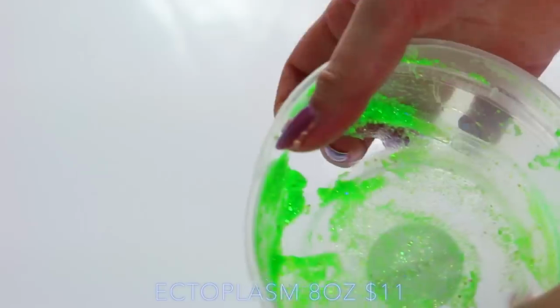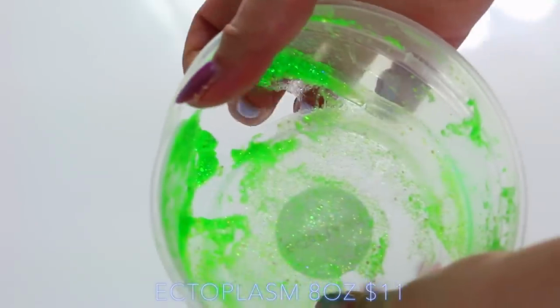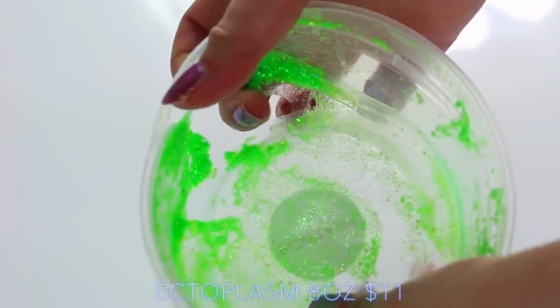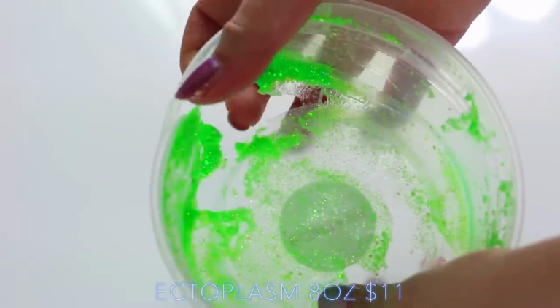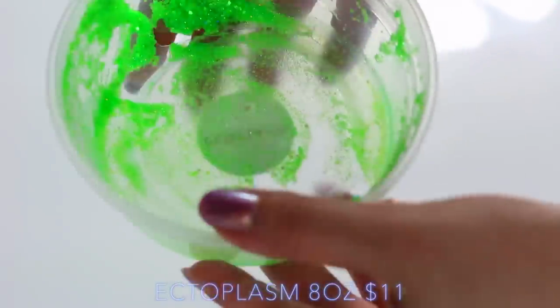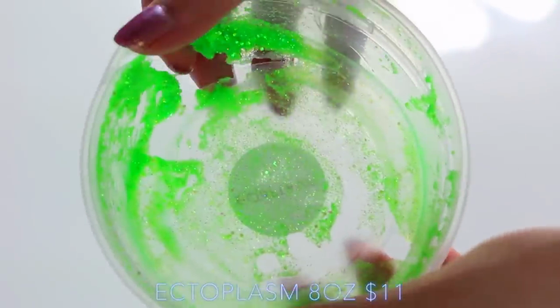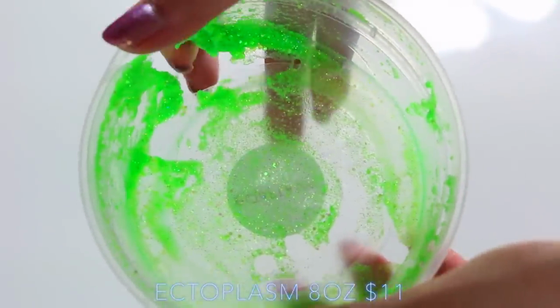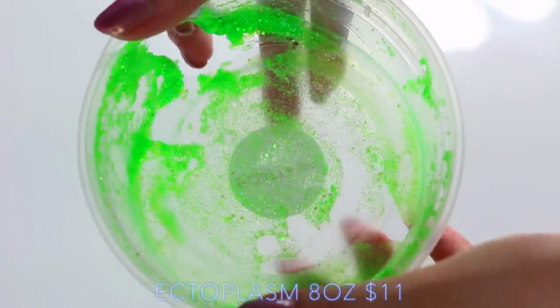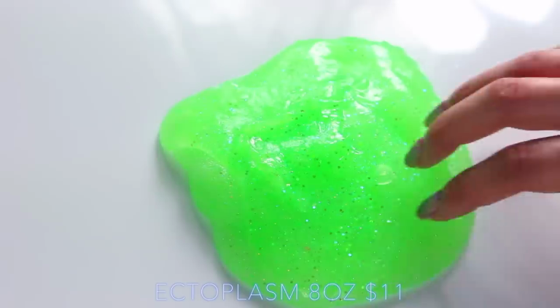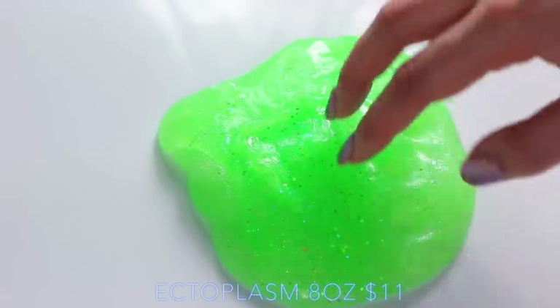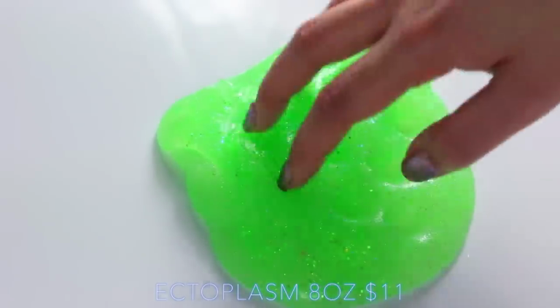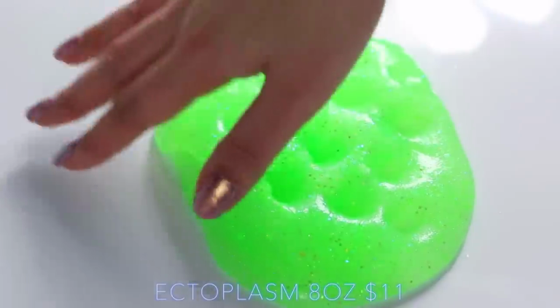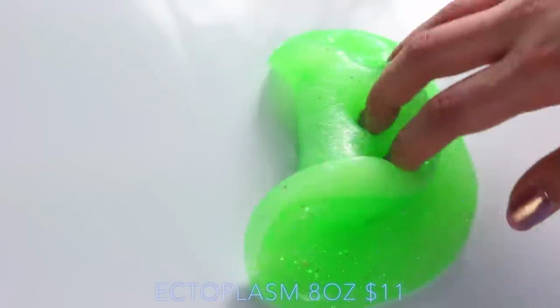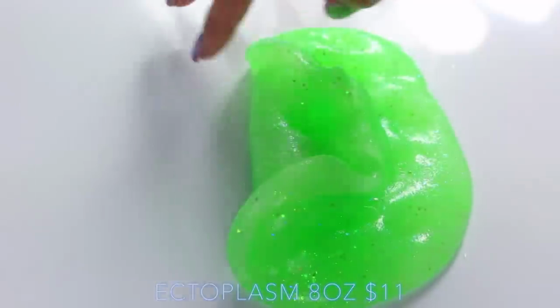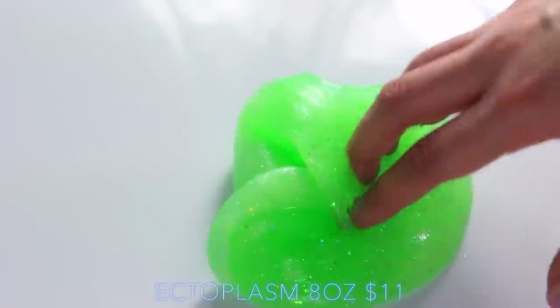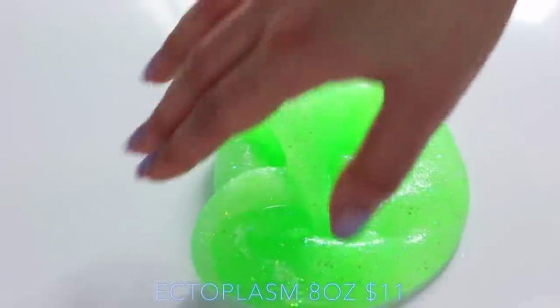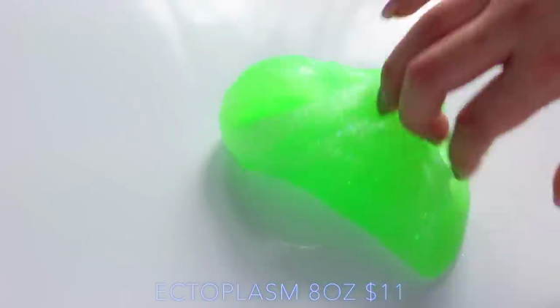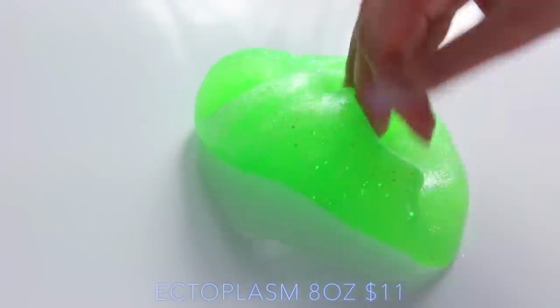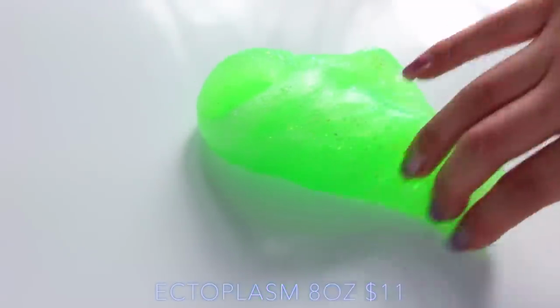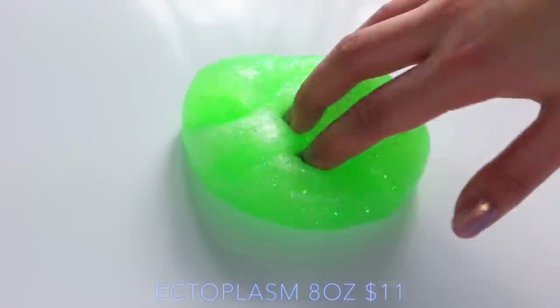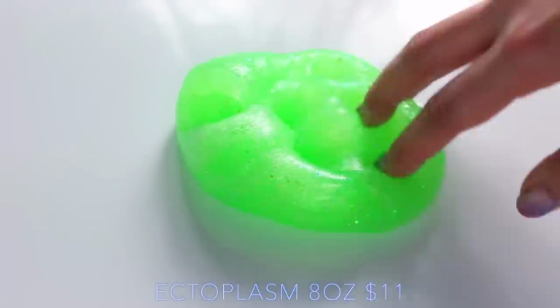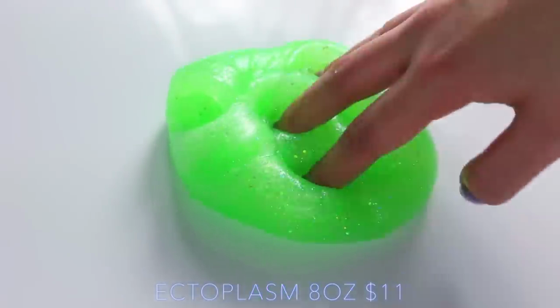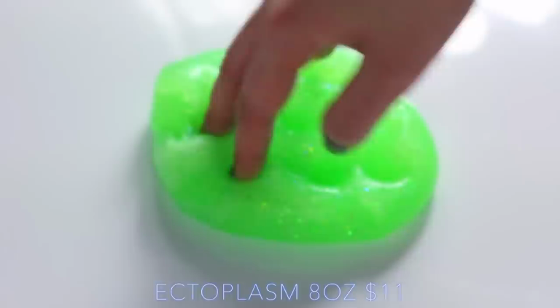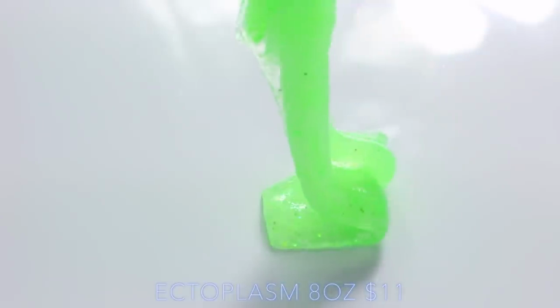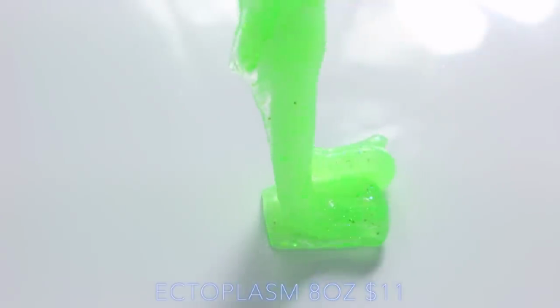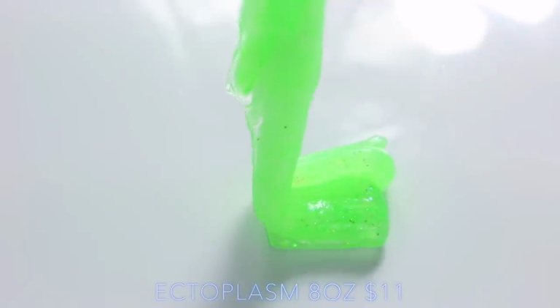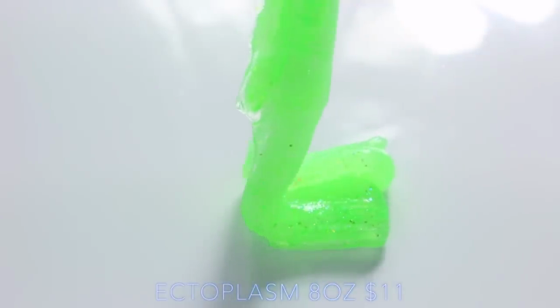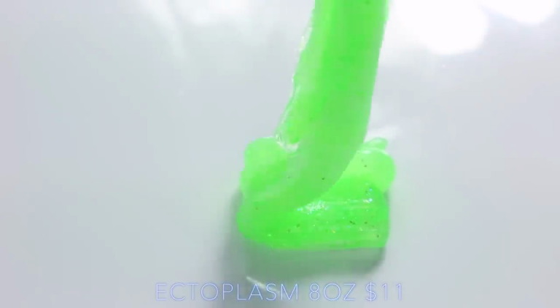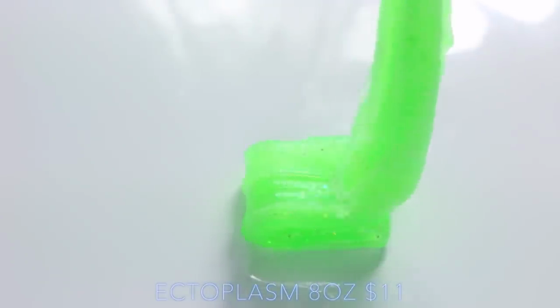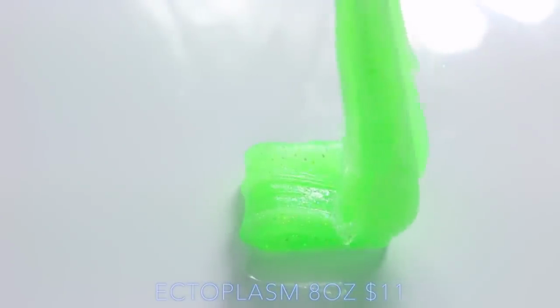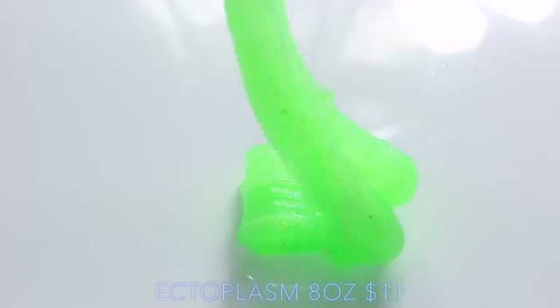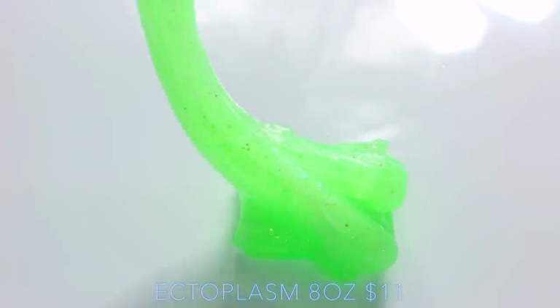The only bad thing about this packaging was that the boxes they came in broke quite easily. As you can see, one was split by the time it arrived, so this 8oz was kind of like 4oz. But because the creator put so much bubble wrap around it, it was actually manageable to save the slime, and as you can see, I still have a lot left.